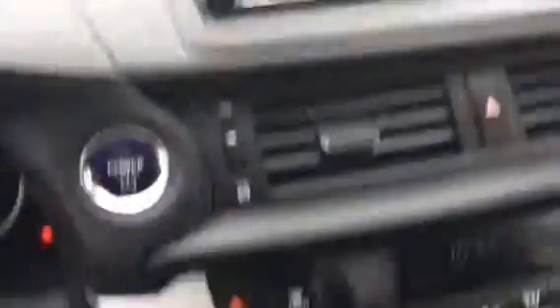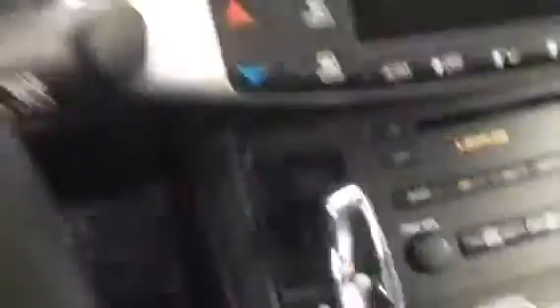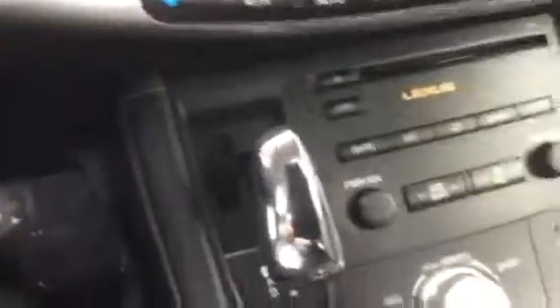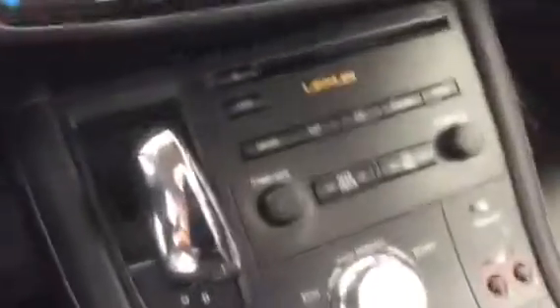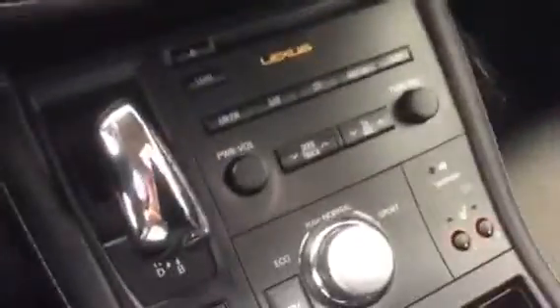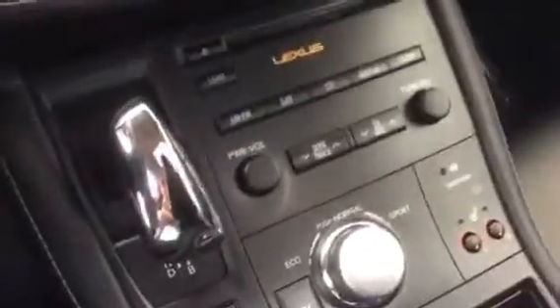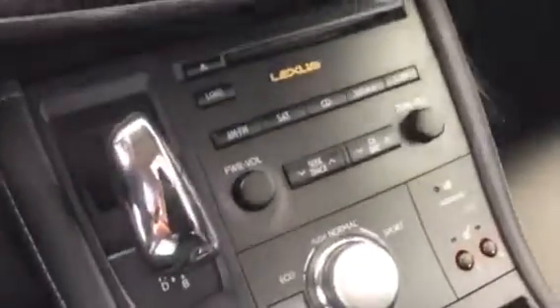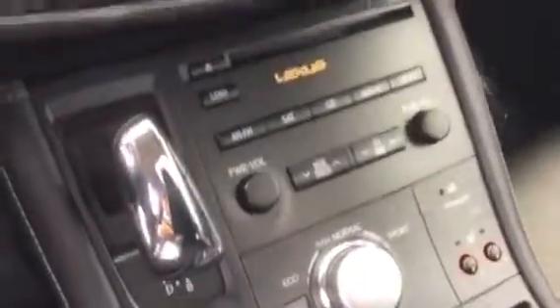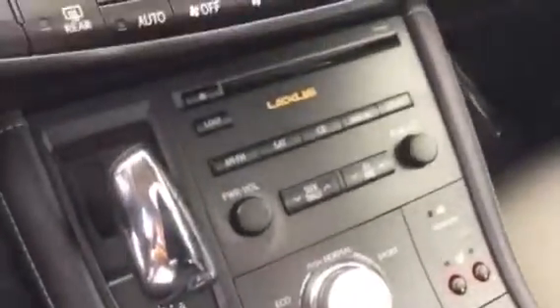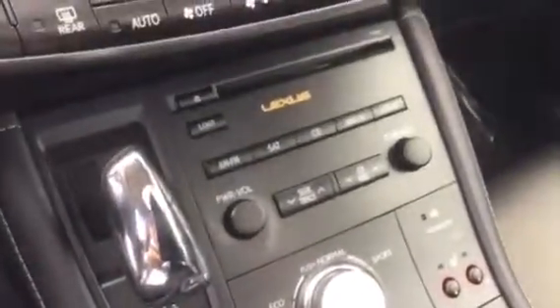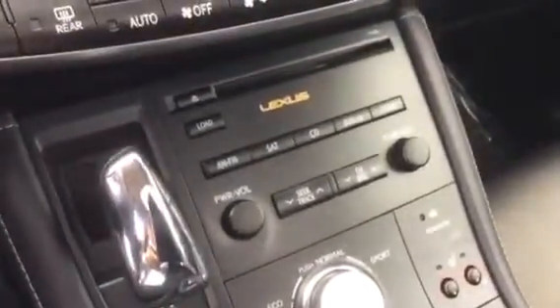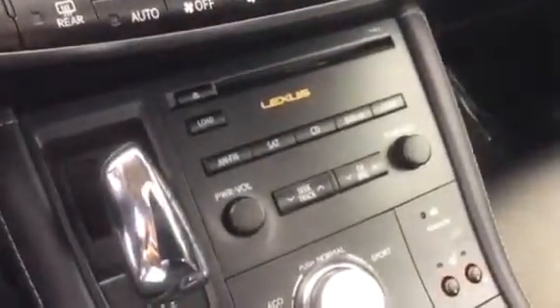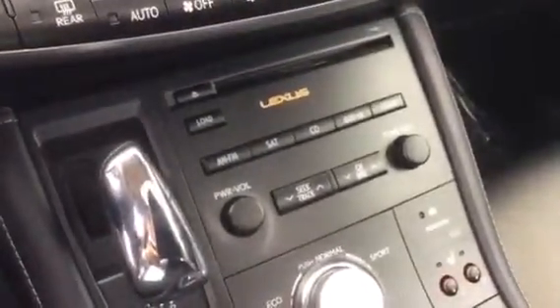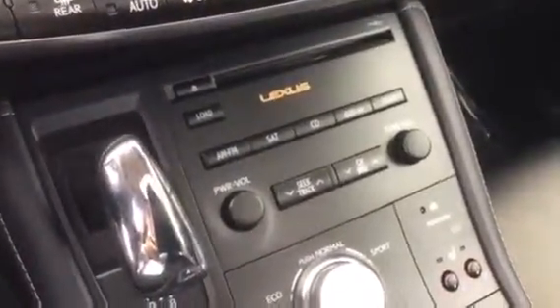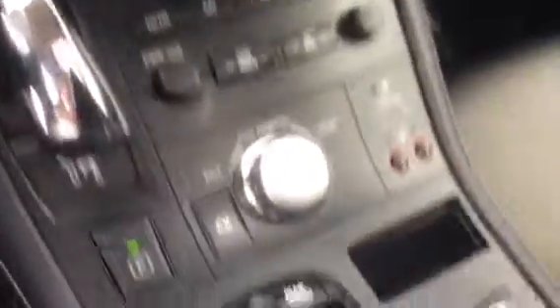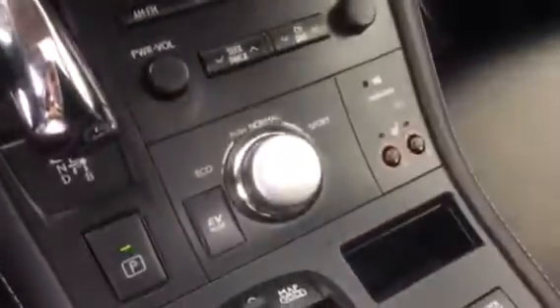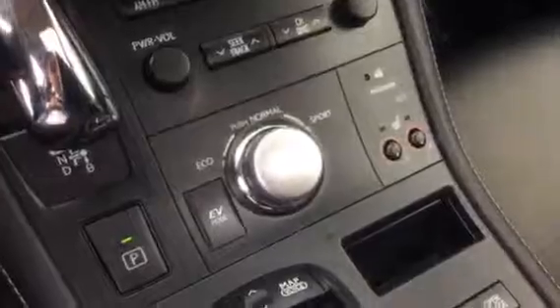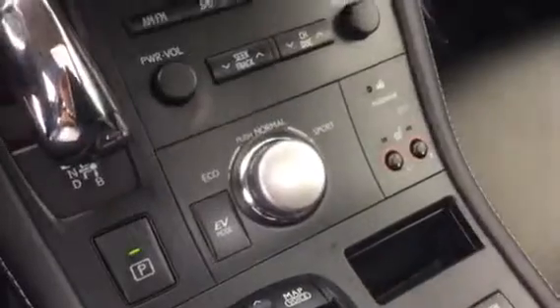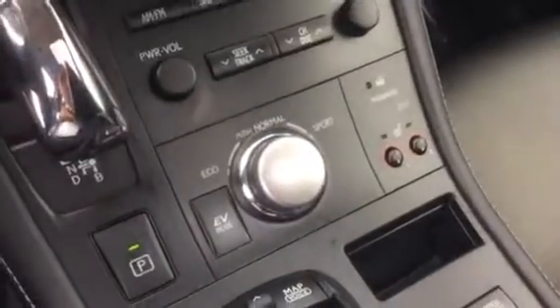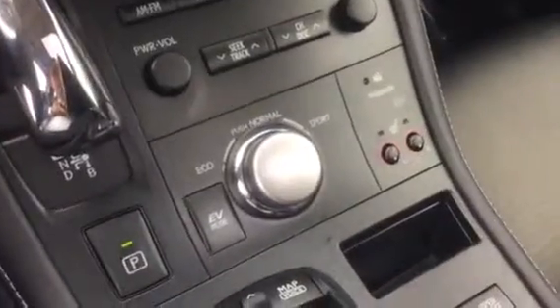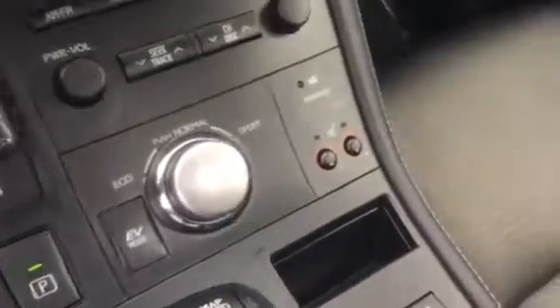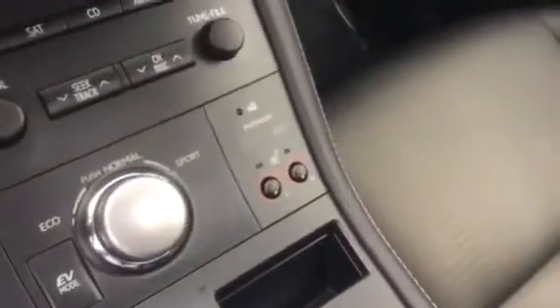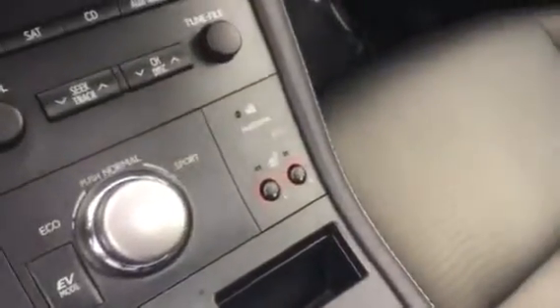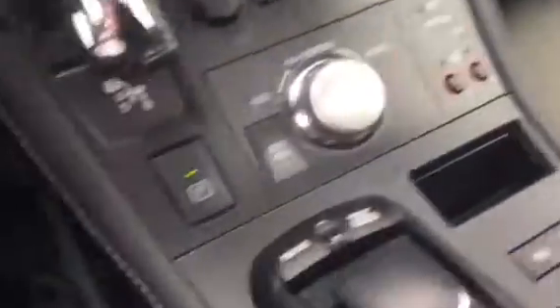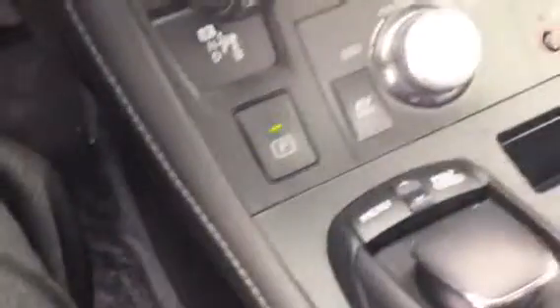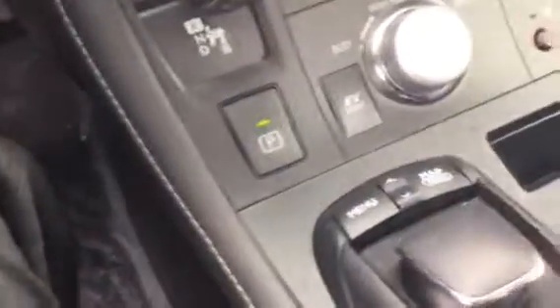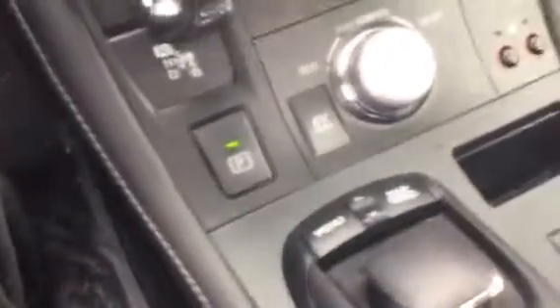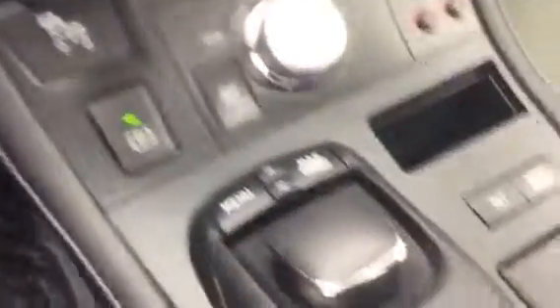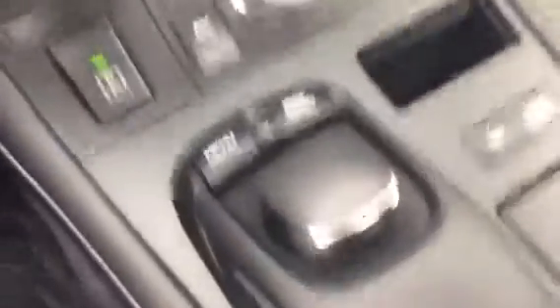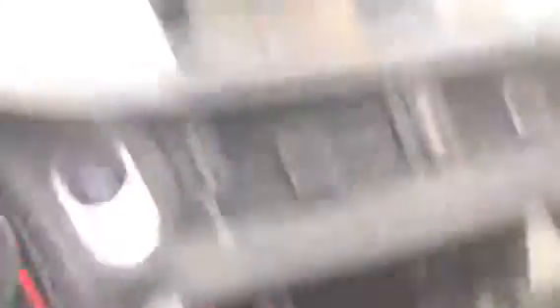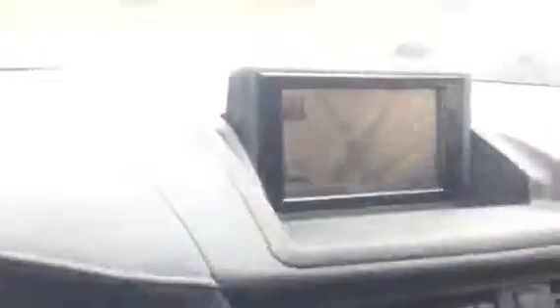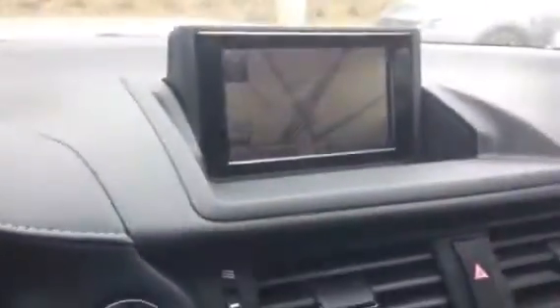You've got your navigation system. You've got AM, FM, CD, satellite, your switches, your heated seats, your menu commands there.